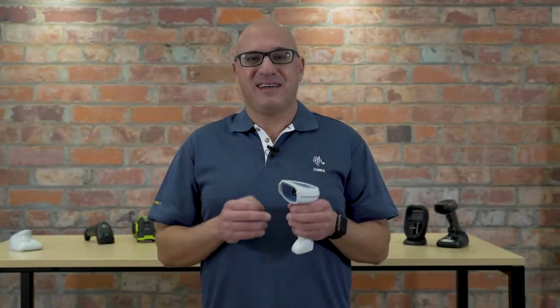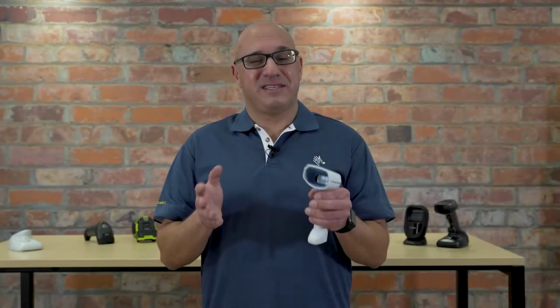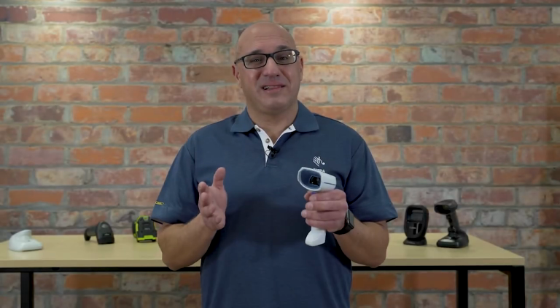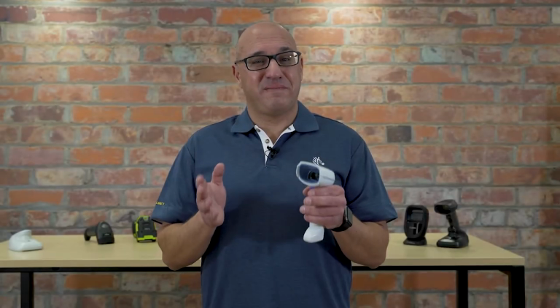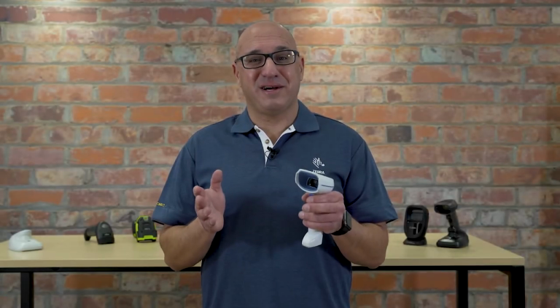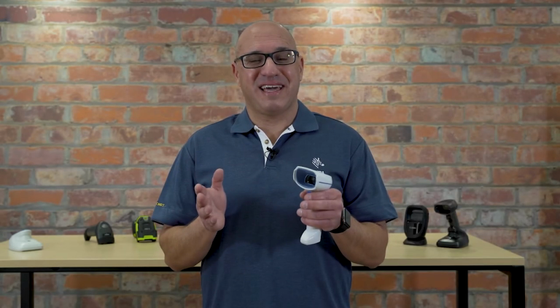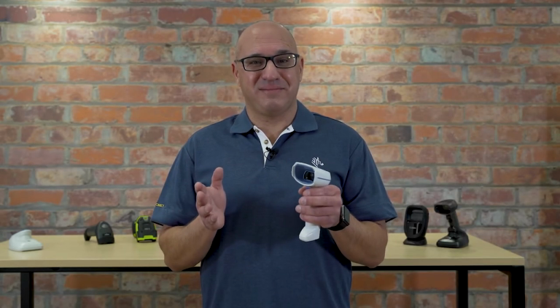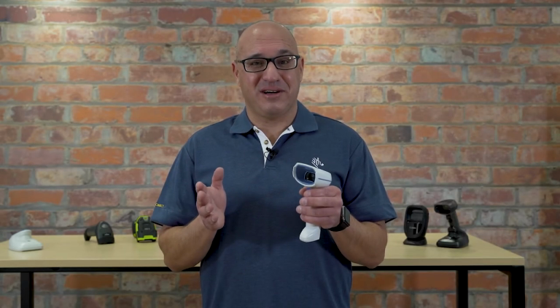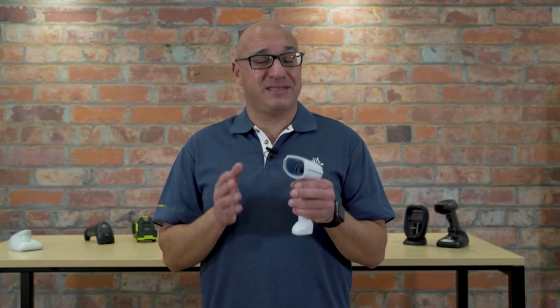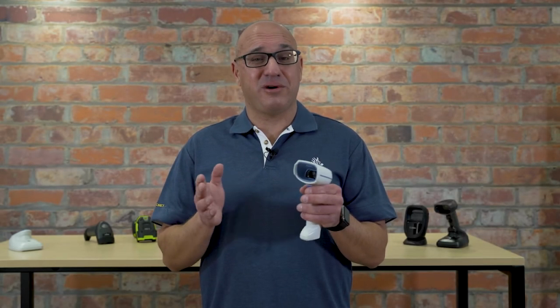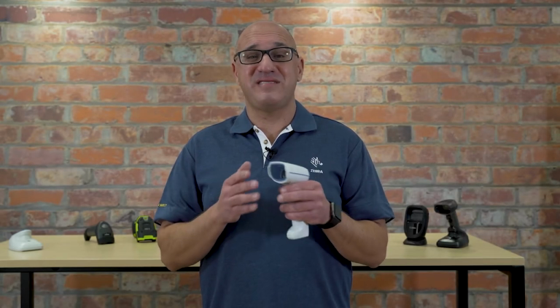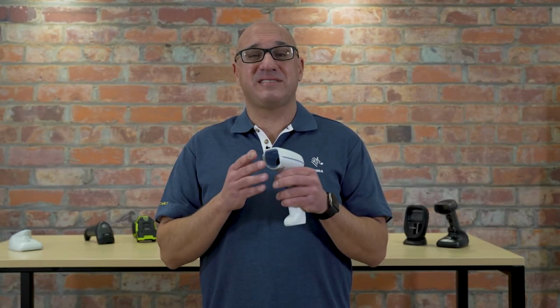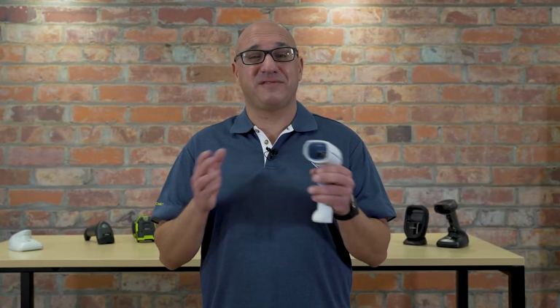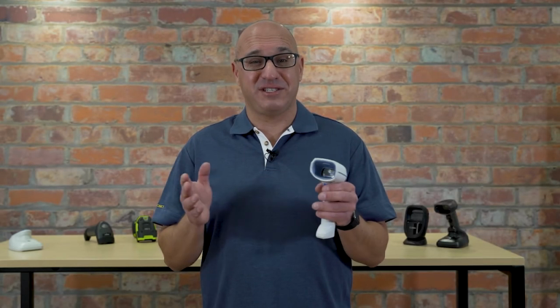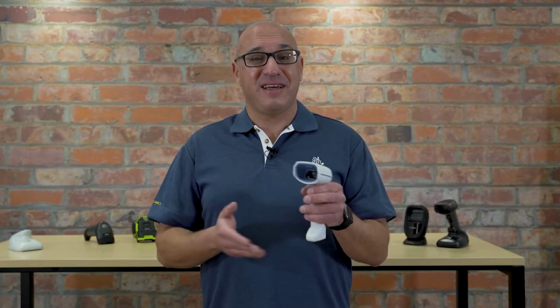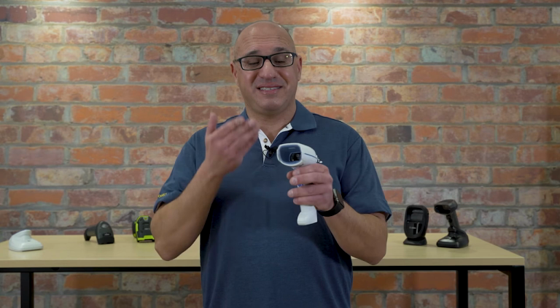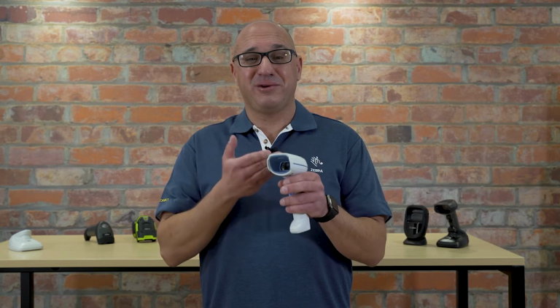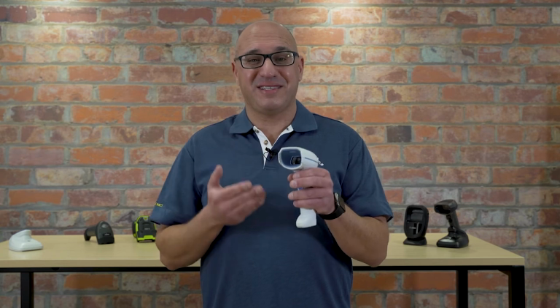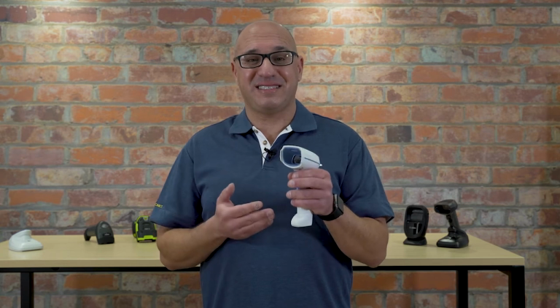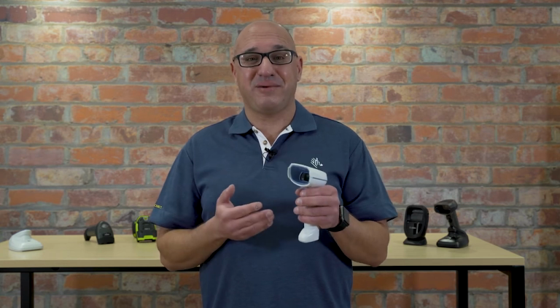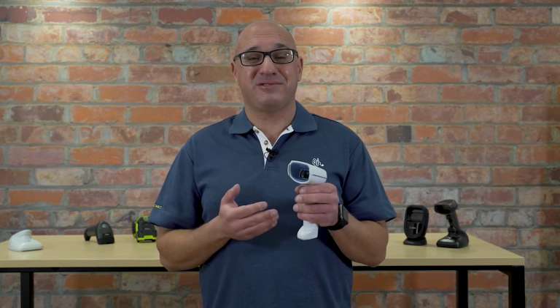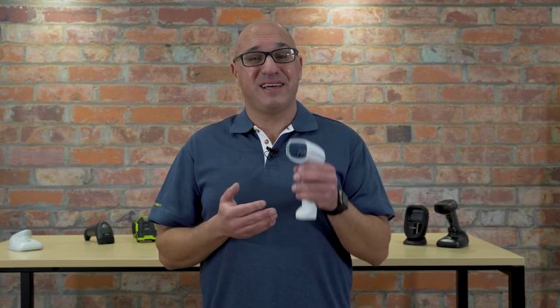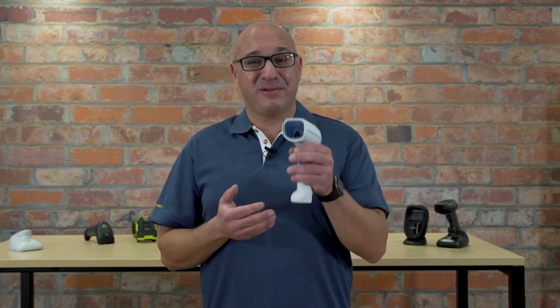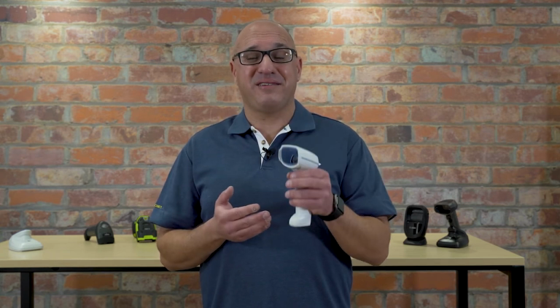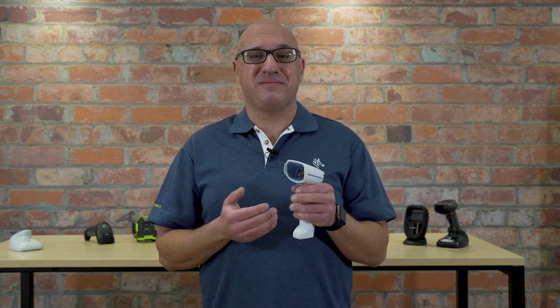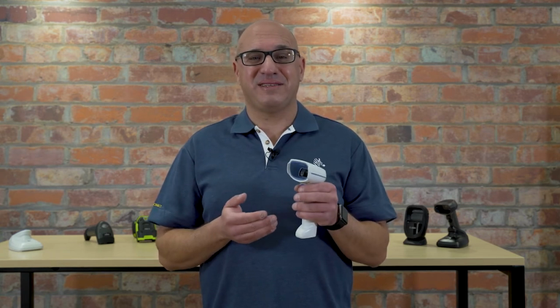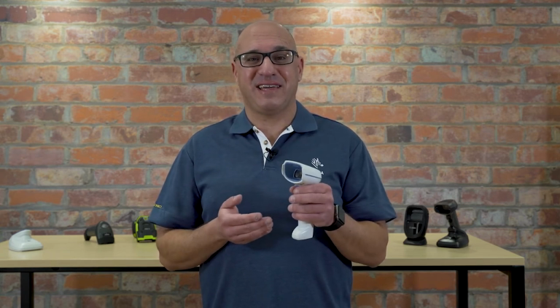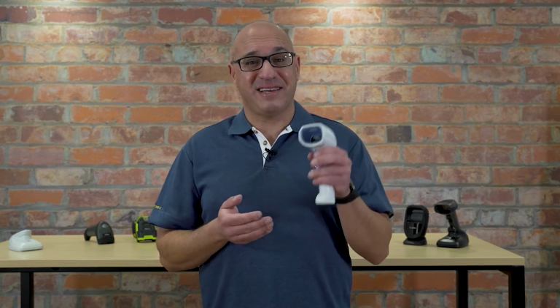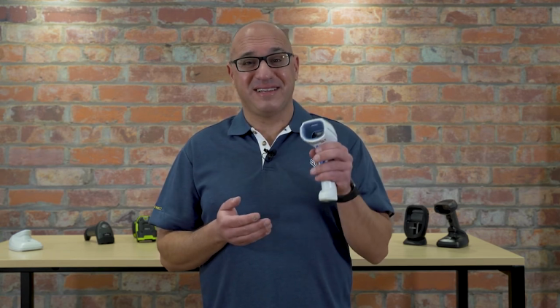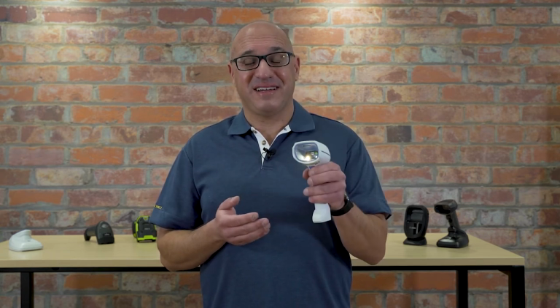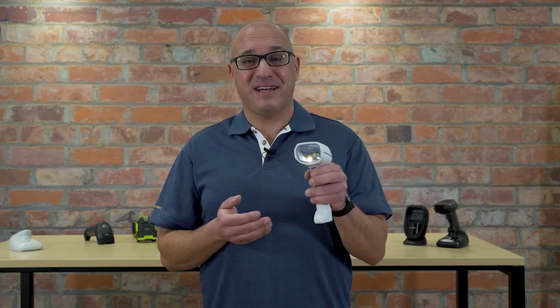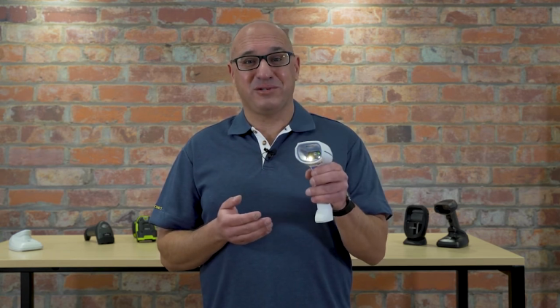I've seen a lot of barcode scanners in my time, and I've never seen this feature before — included in the DS8100 Healthcare Edition barcode scanner — and that is a torch.